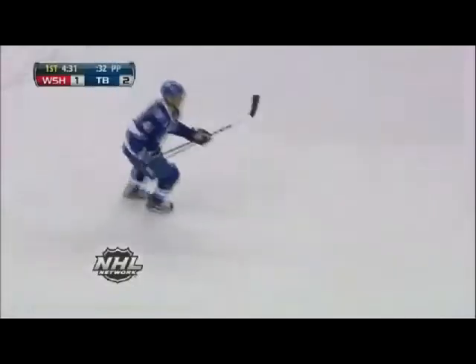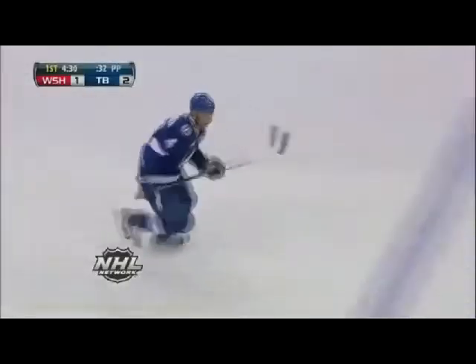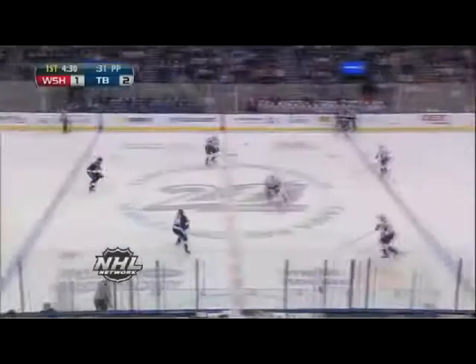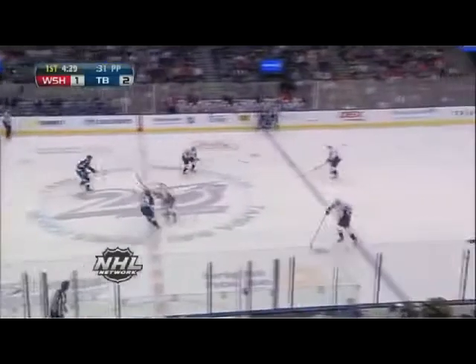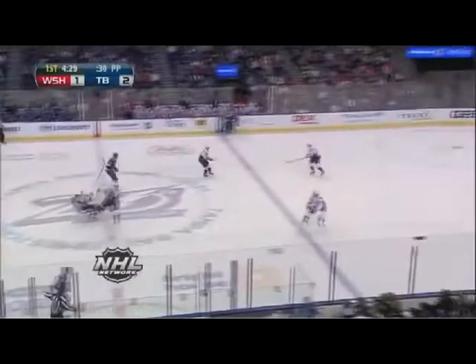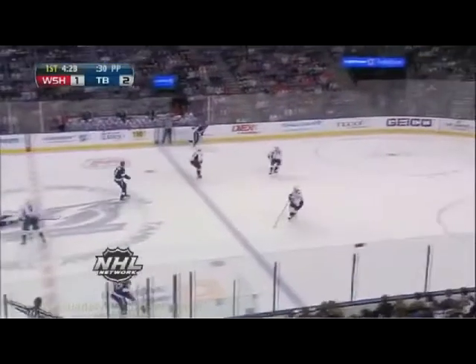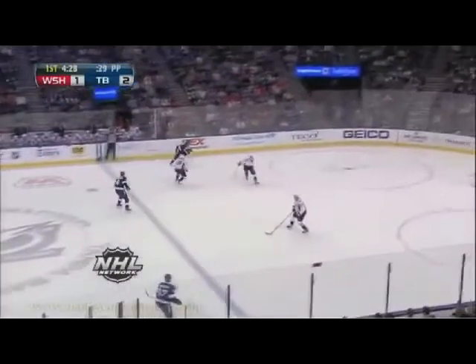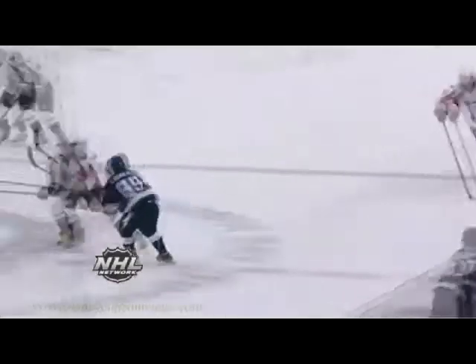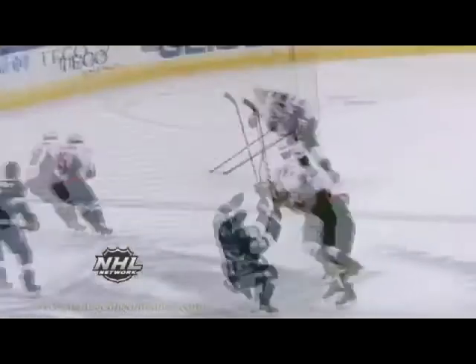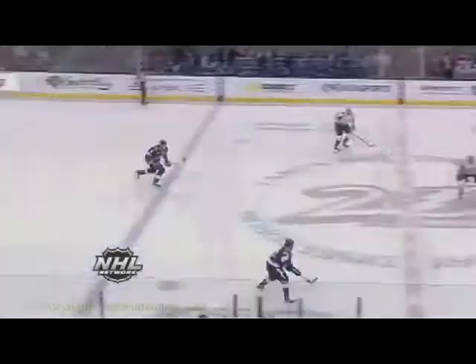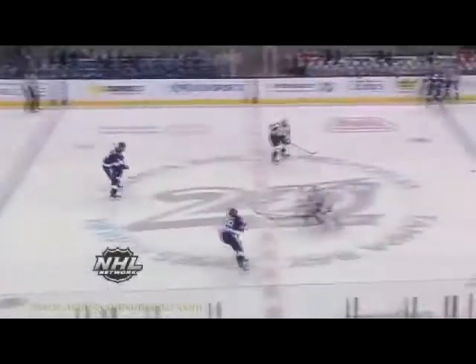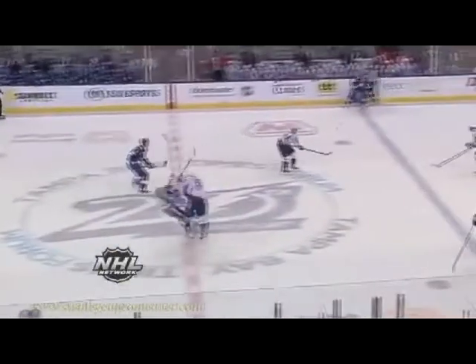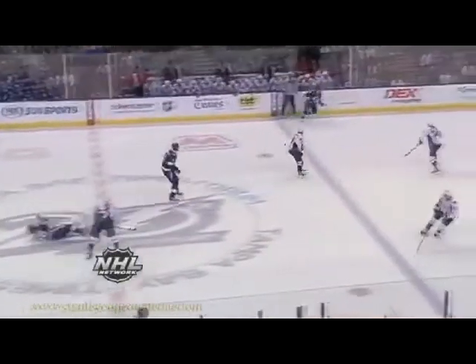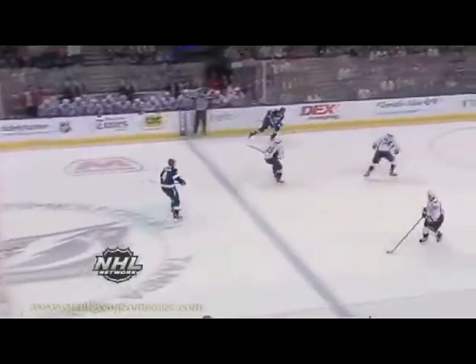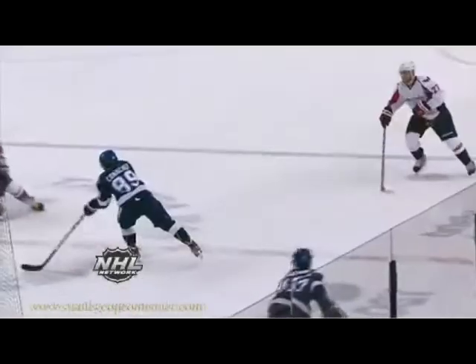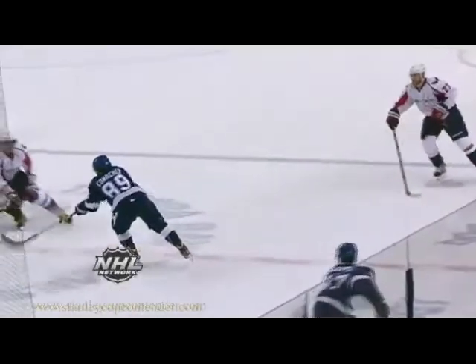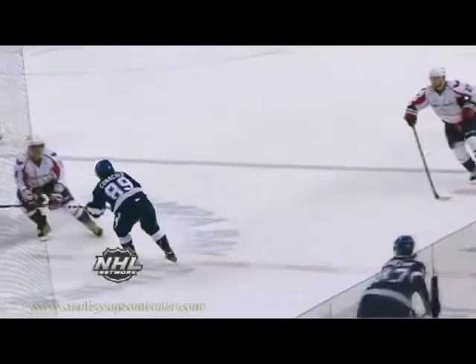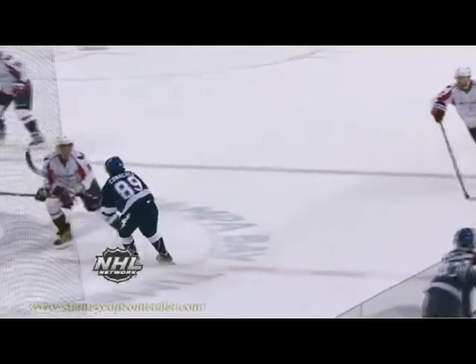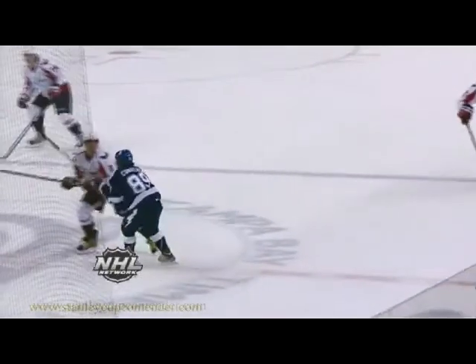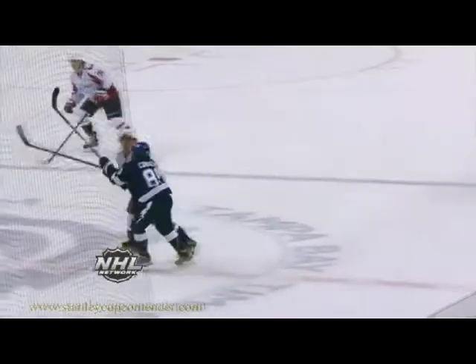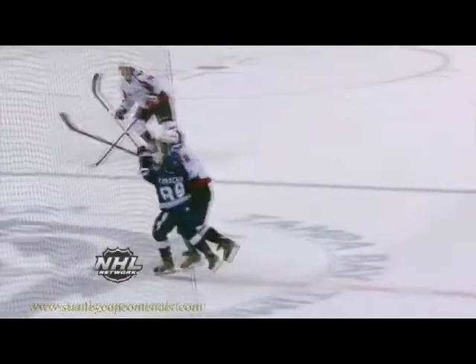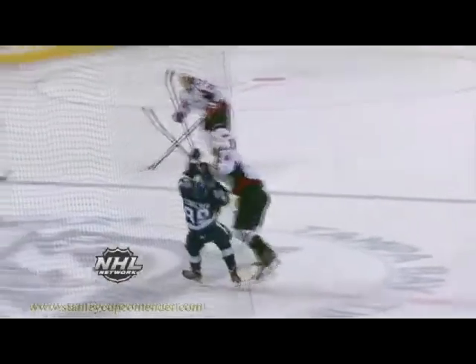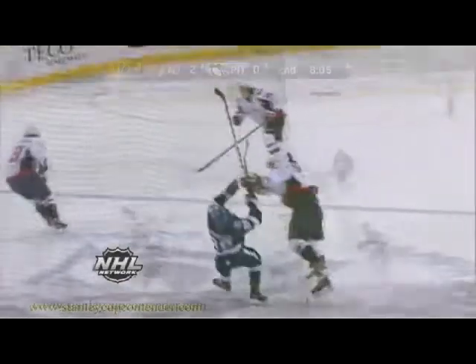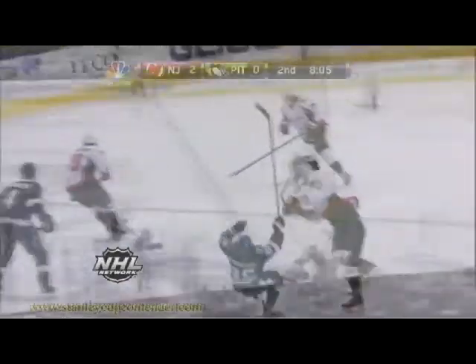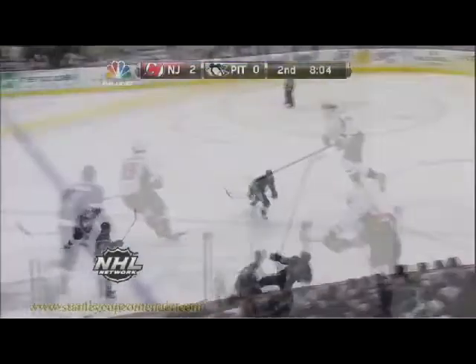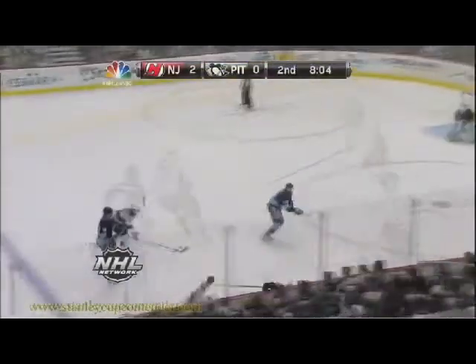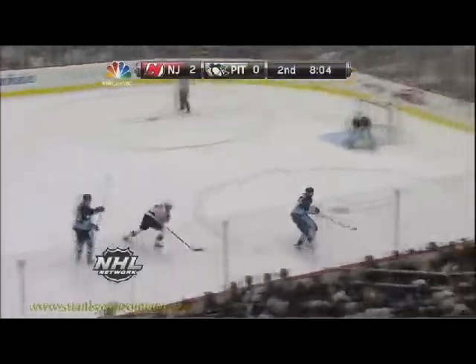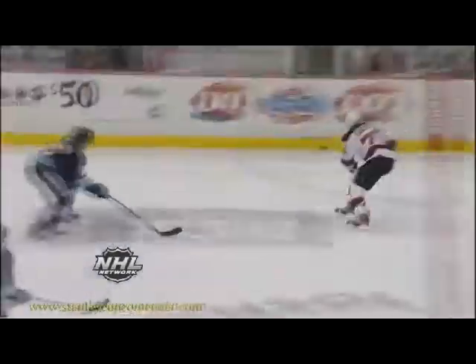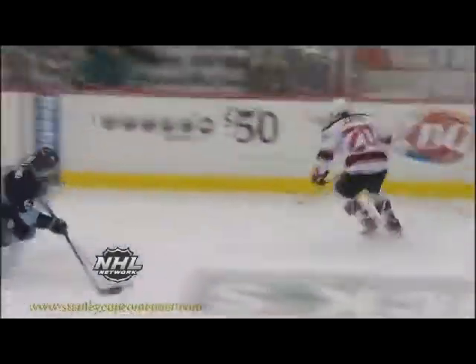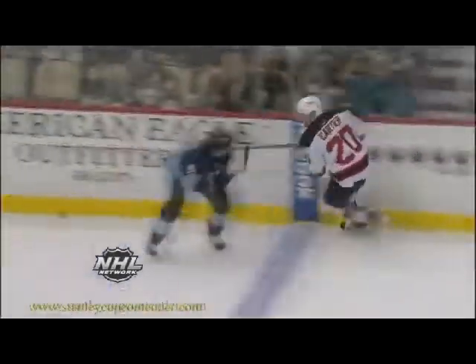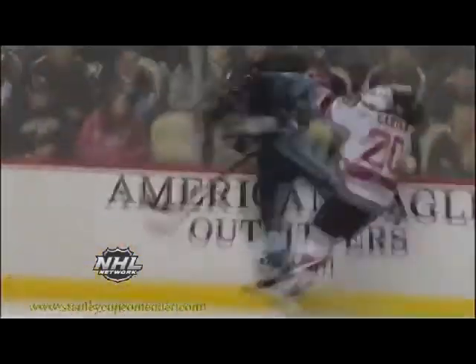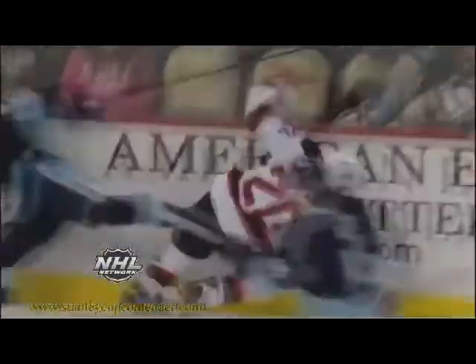The way he walks the line to help set up plays — Conacher's decked there by Ovechkin at center ice. Conacher, oh my, Conacher got laid out by Ovechkin. Then he was in Atlanta. What a hit along the wall there.